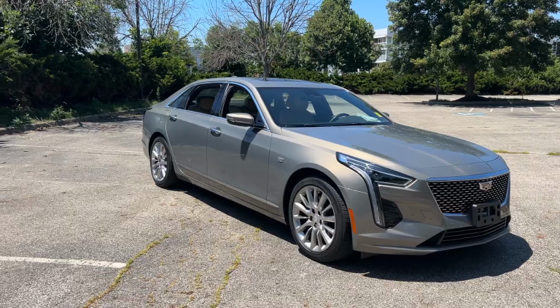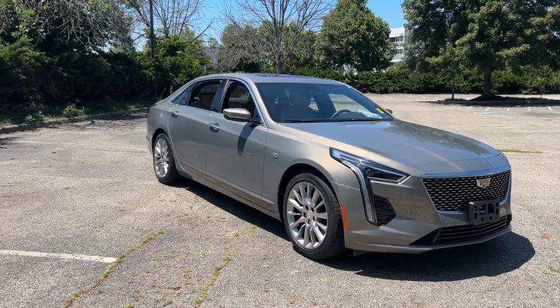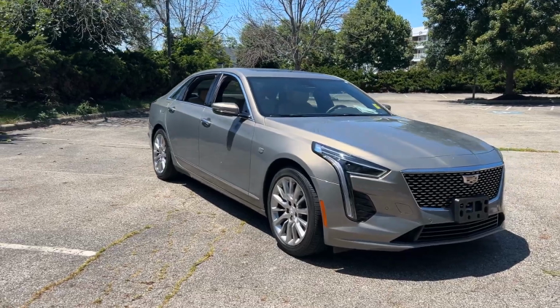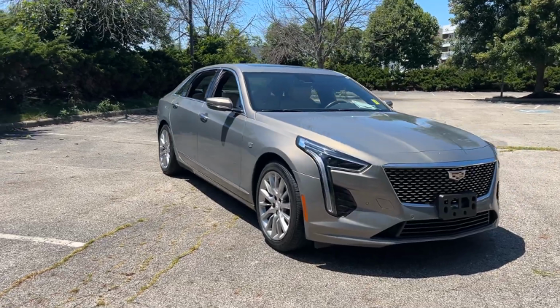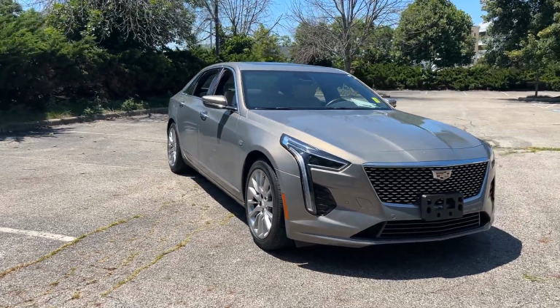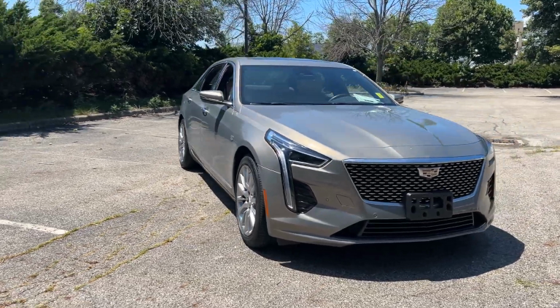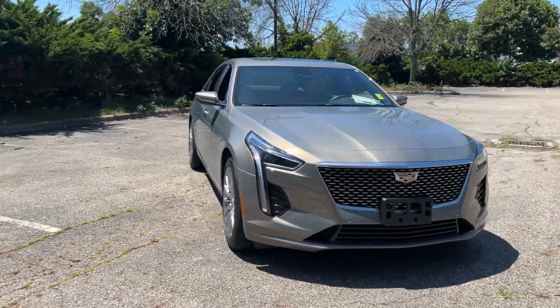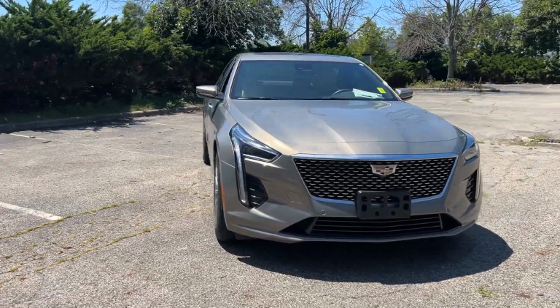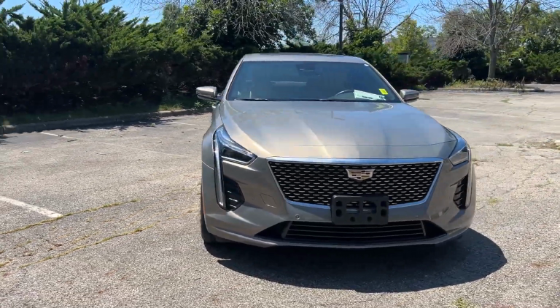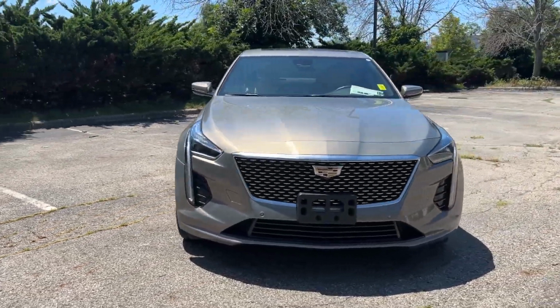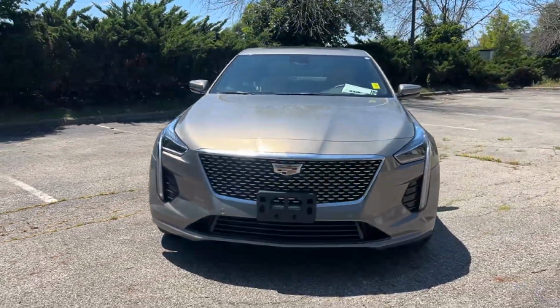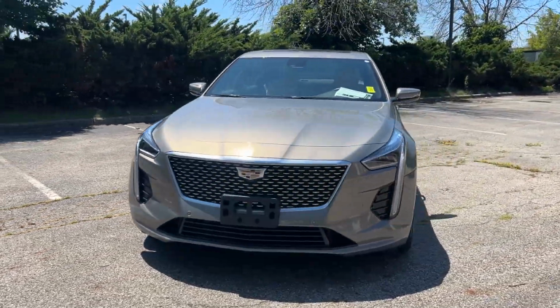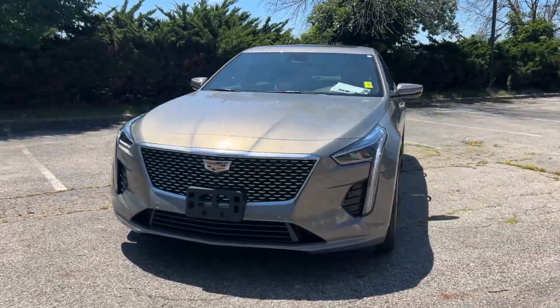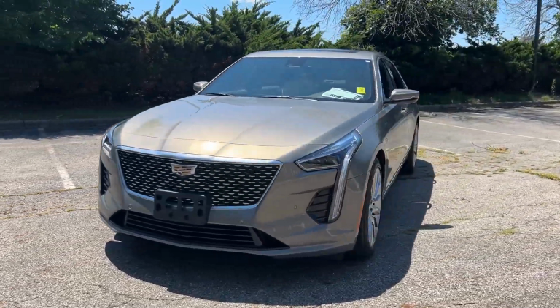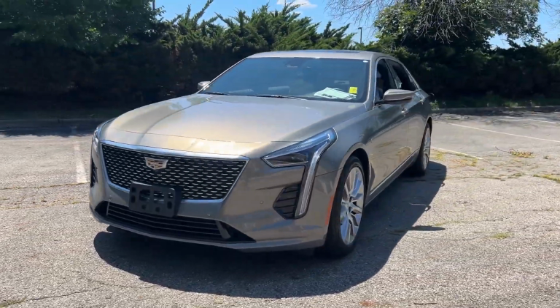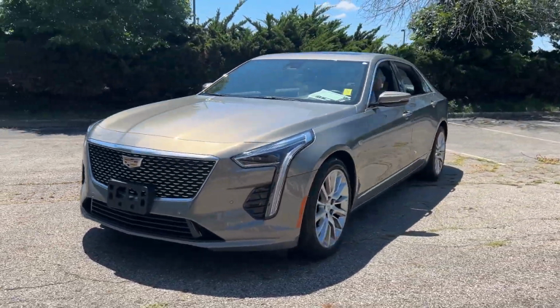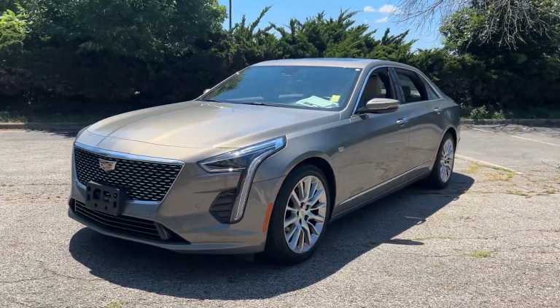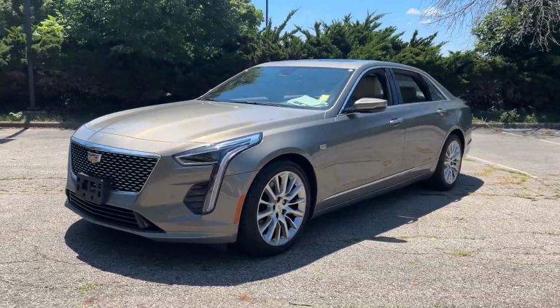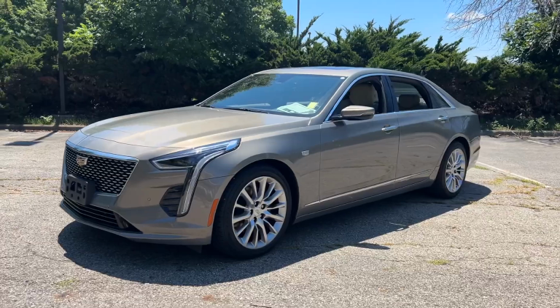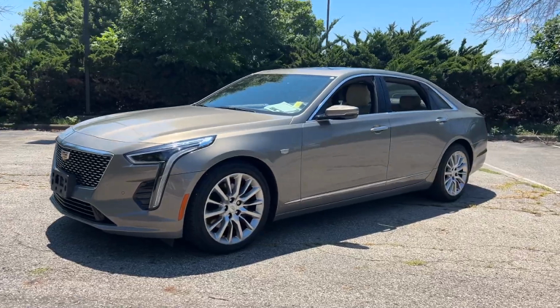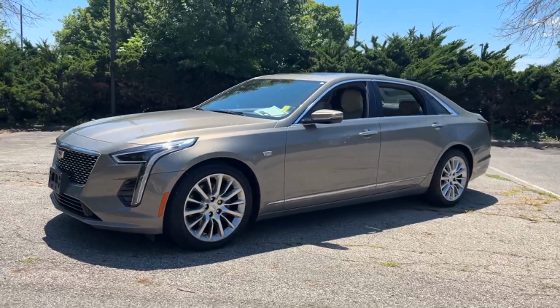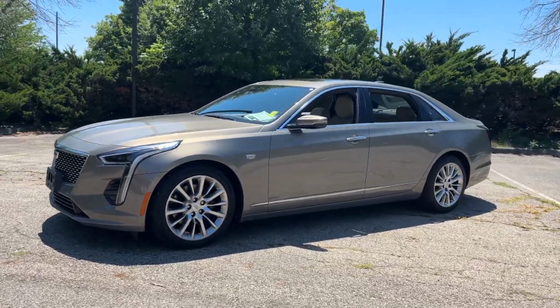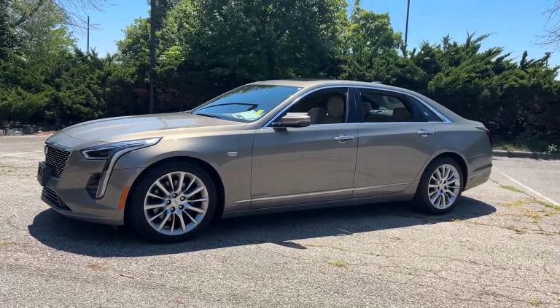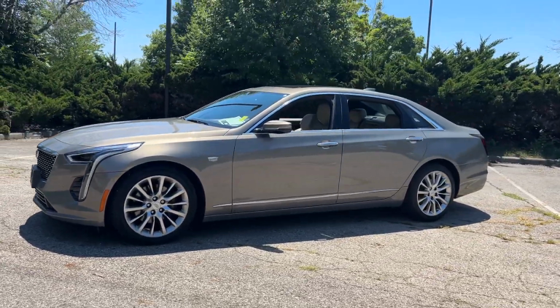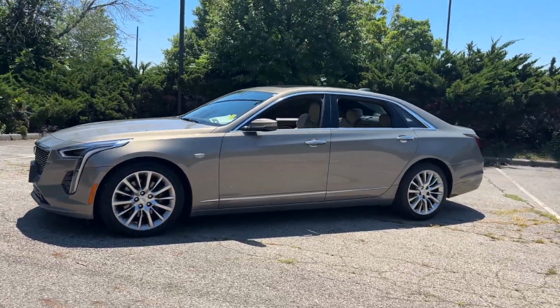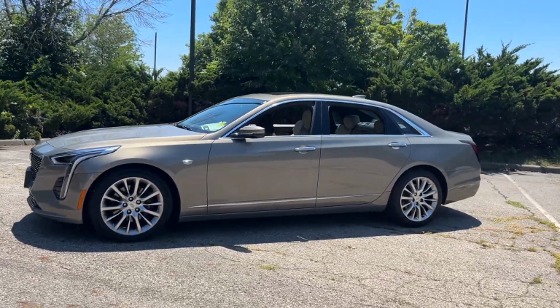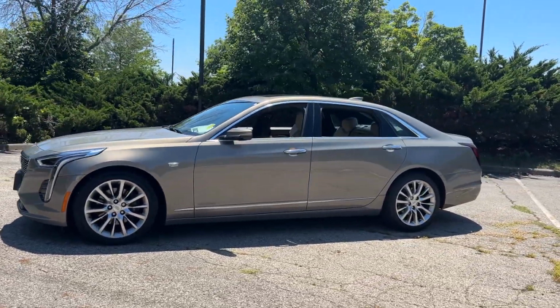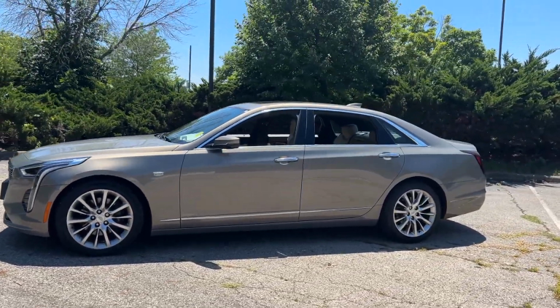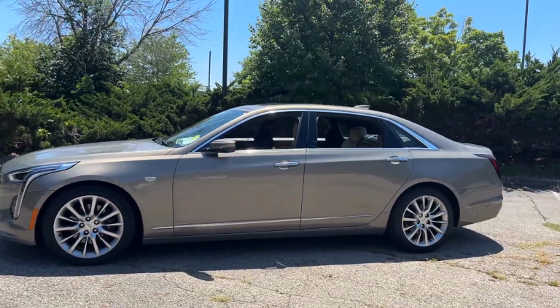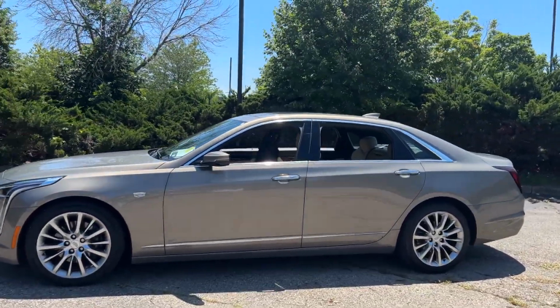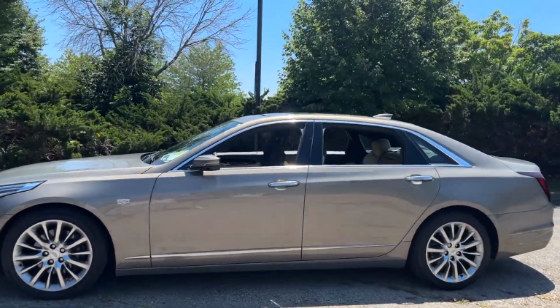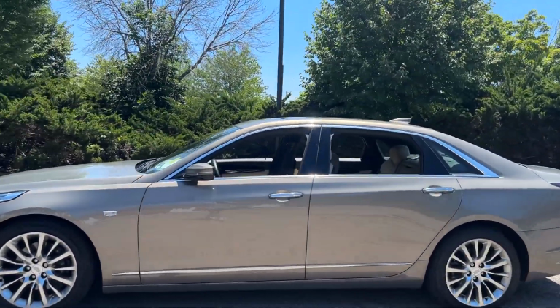Get a feel for the 2019 Cadillac CT6. With less than 60,000 miles on the odometer, this vehicle provides excellent value.